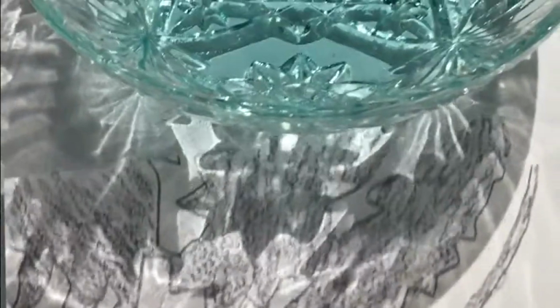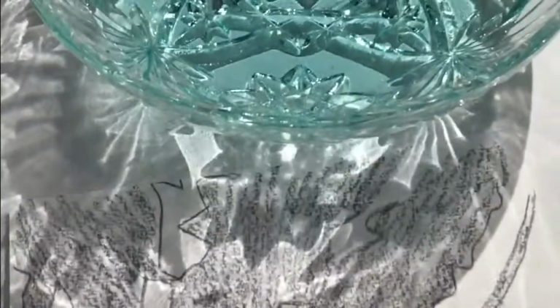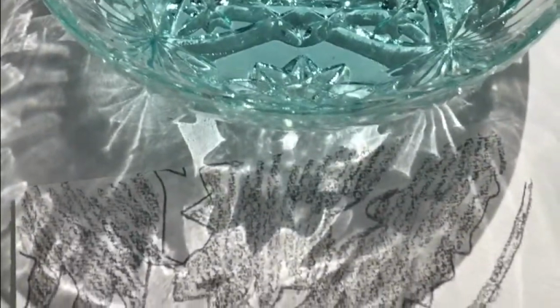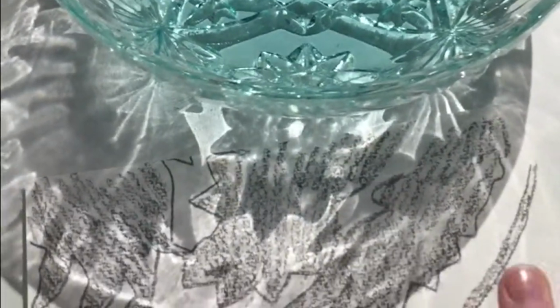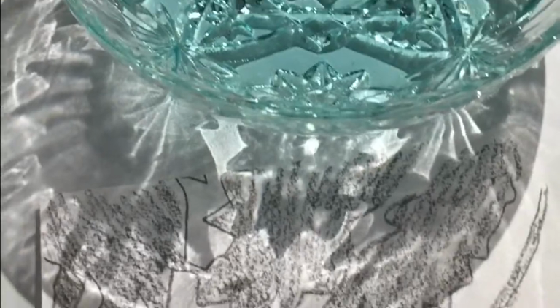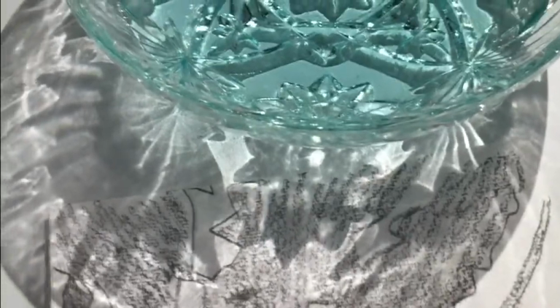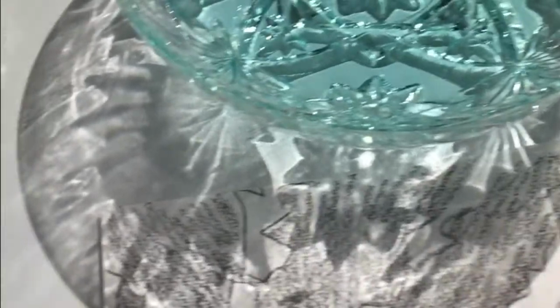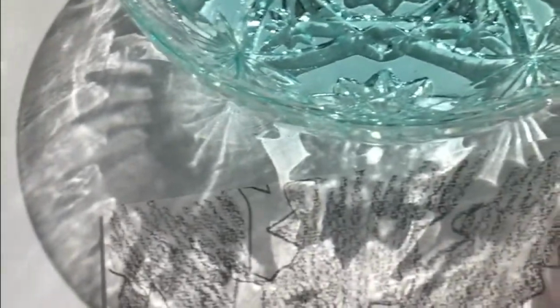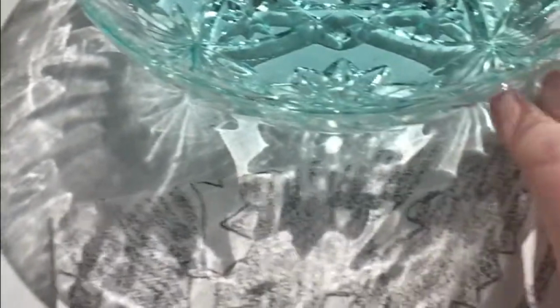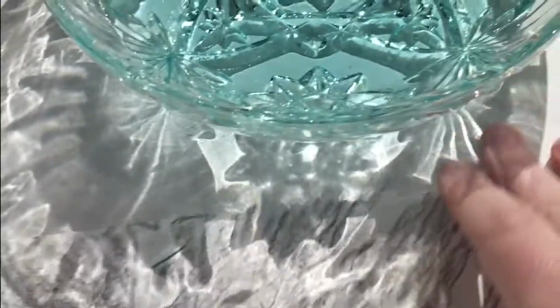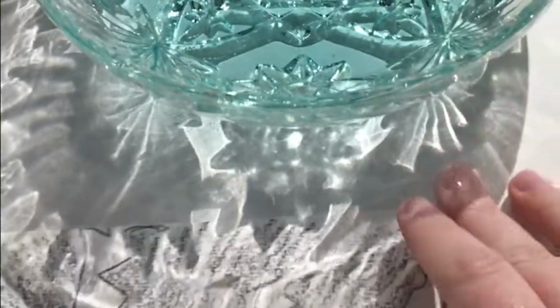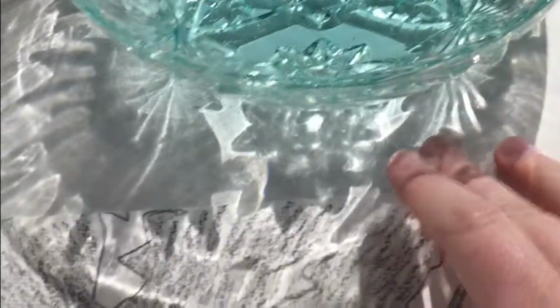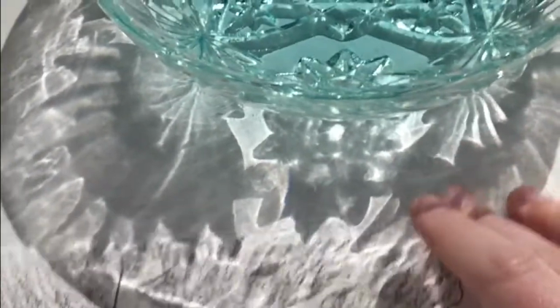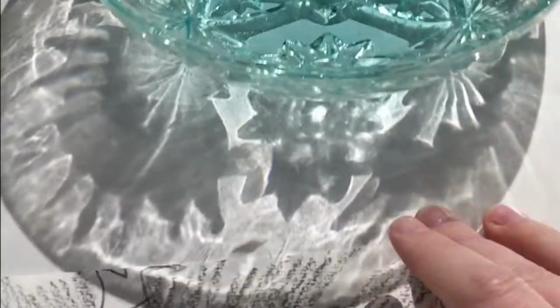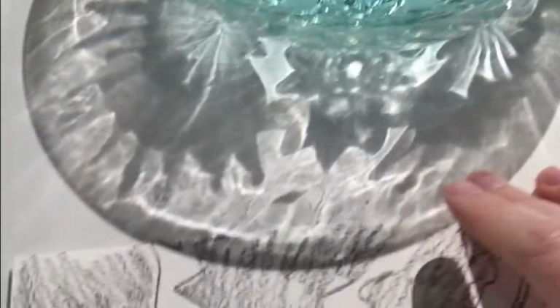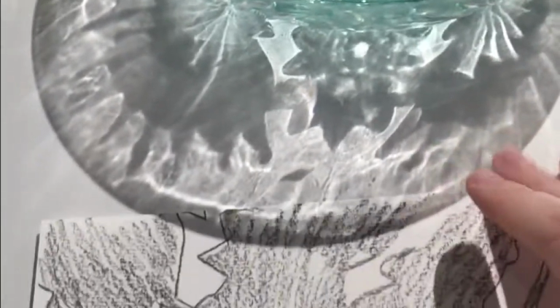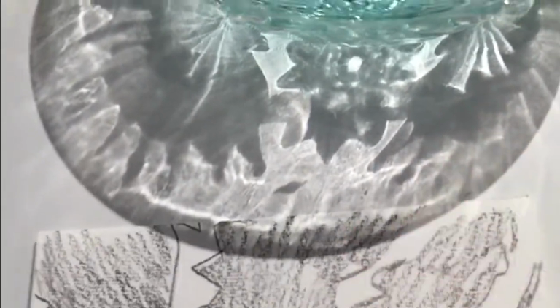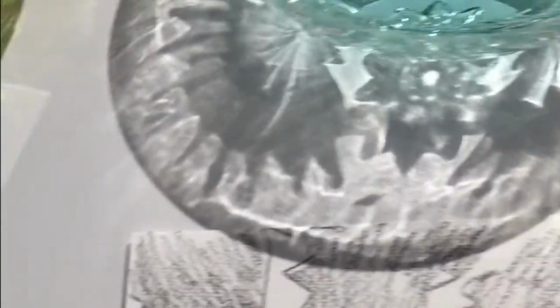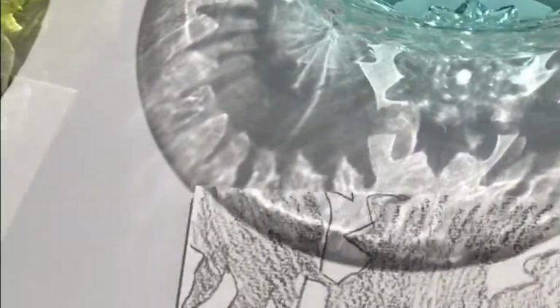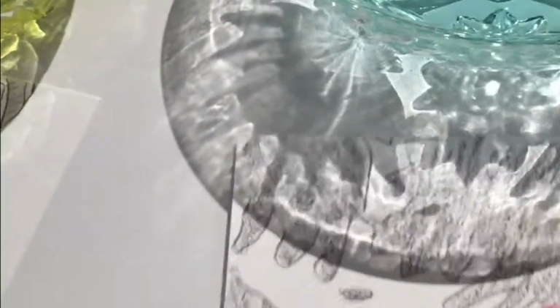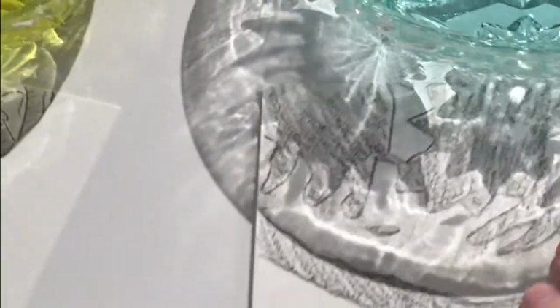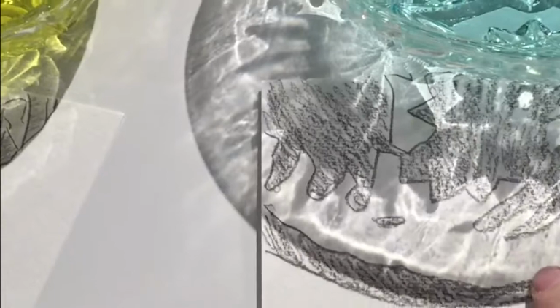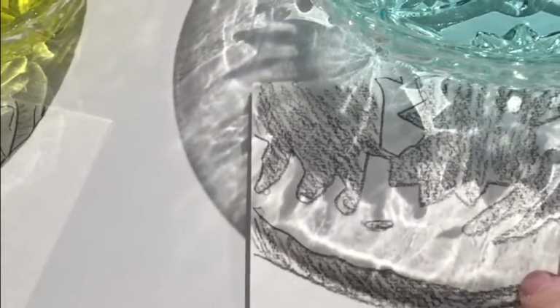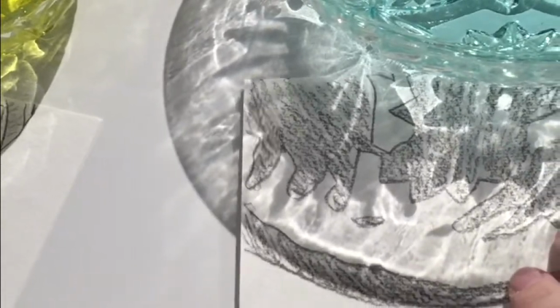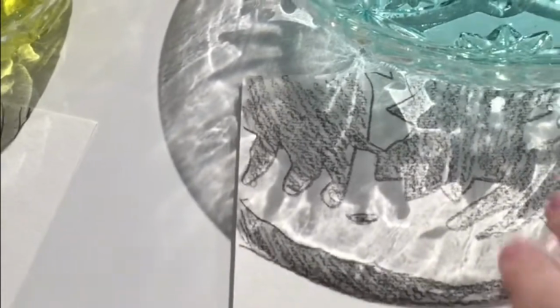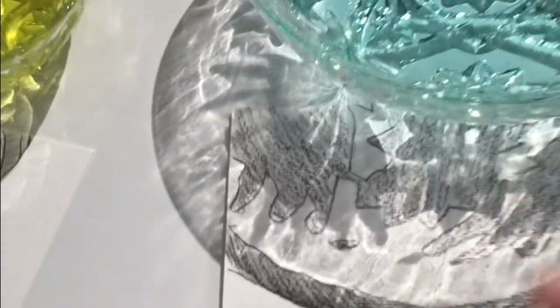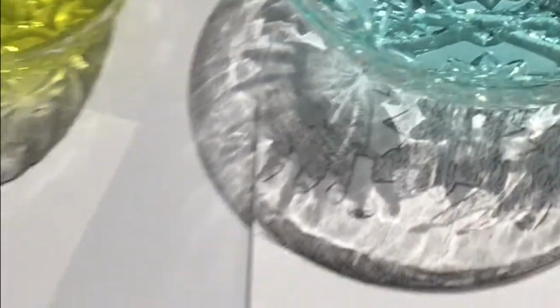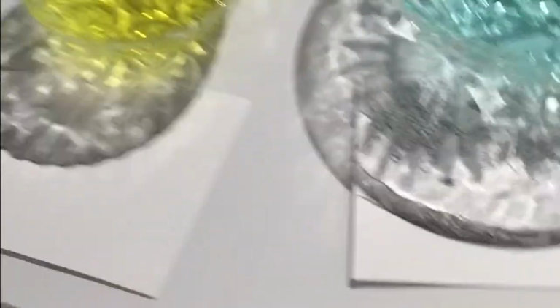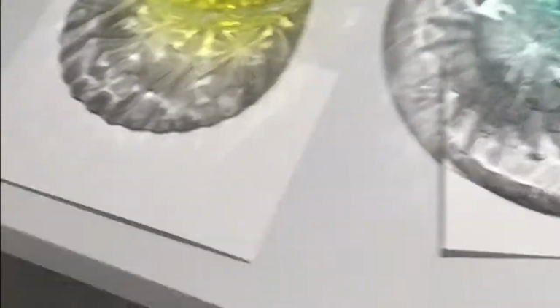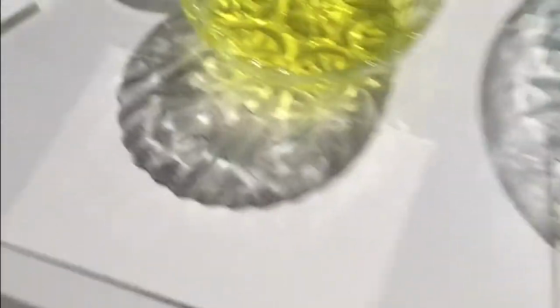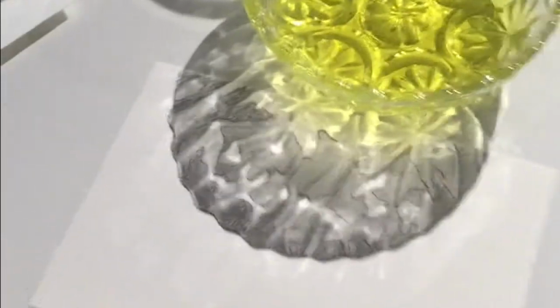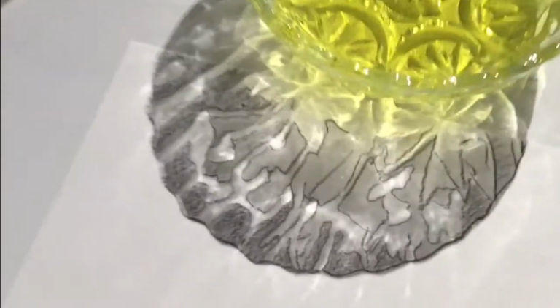Crystal Lucida invites viewers to use and recreate this contemporary drawing tool to play with light, shadow, shape, and color.